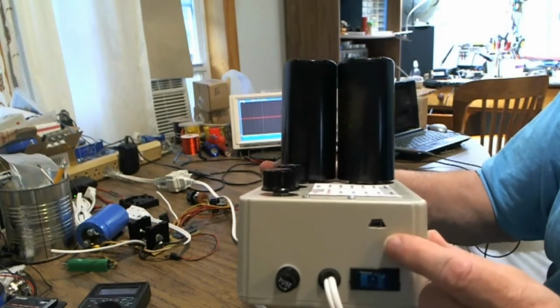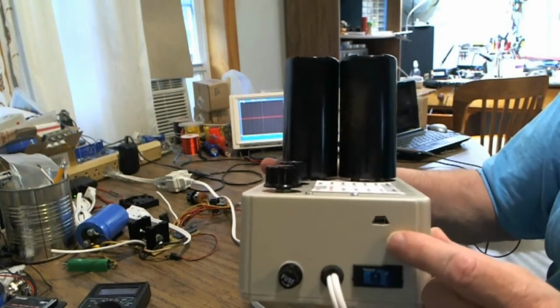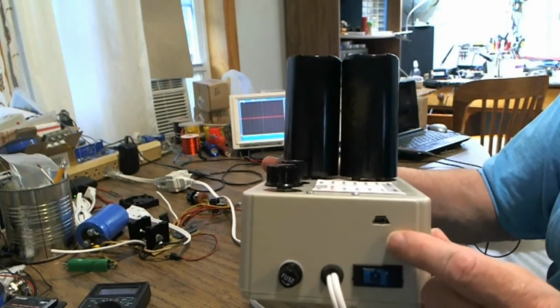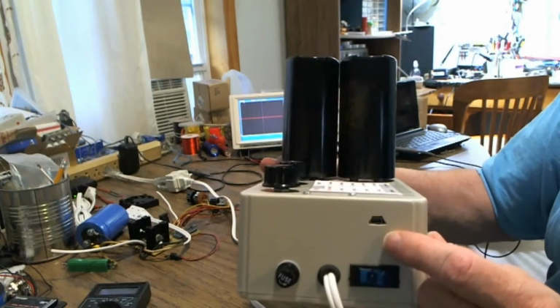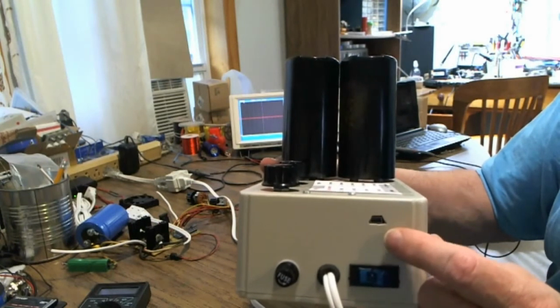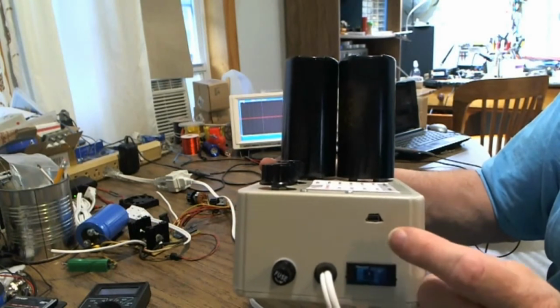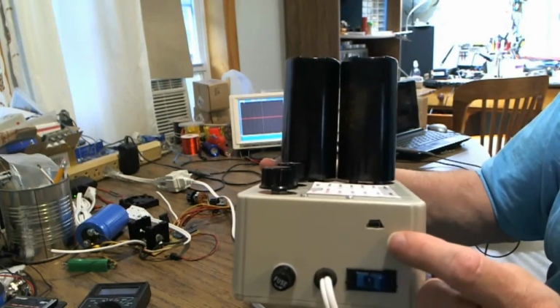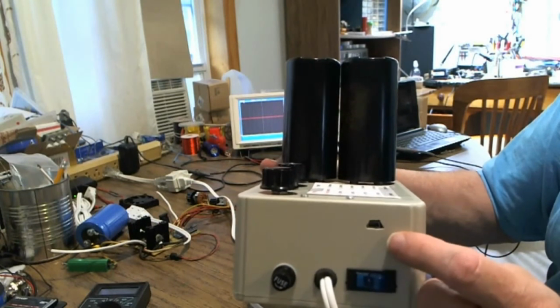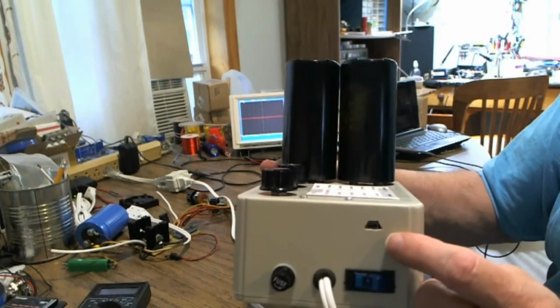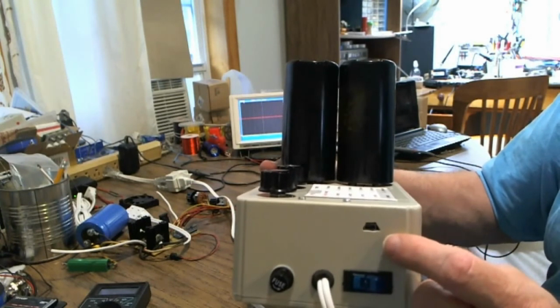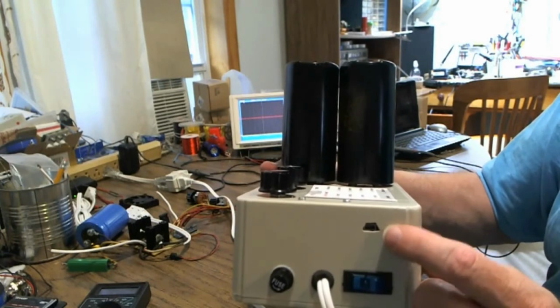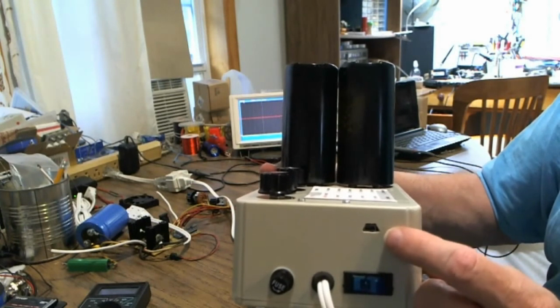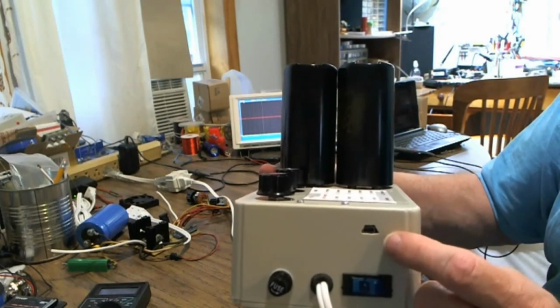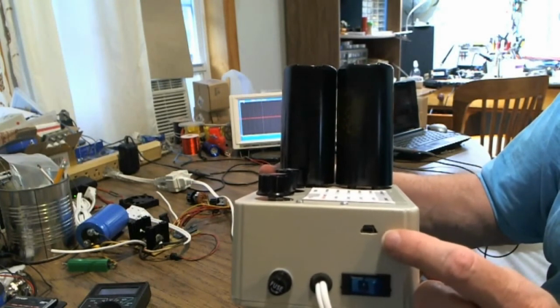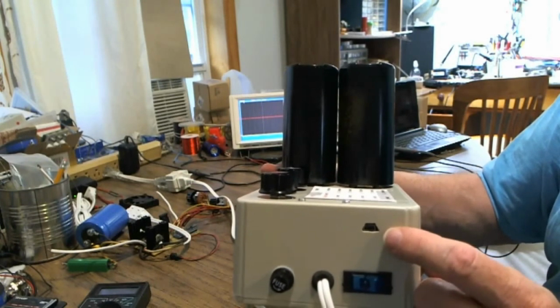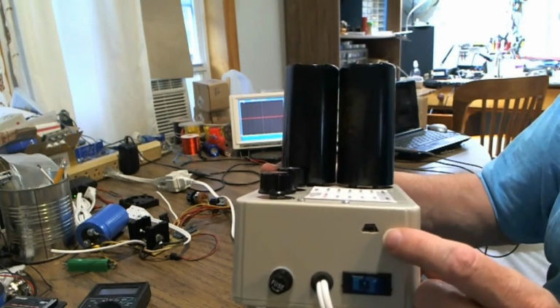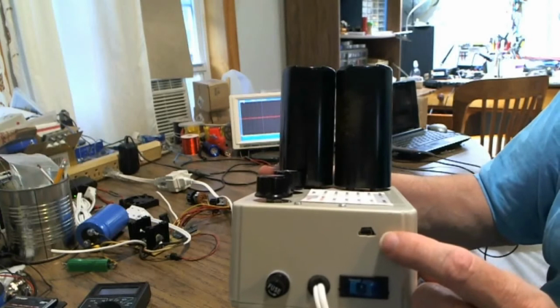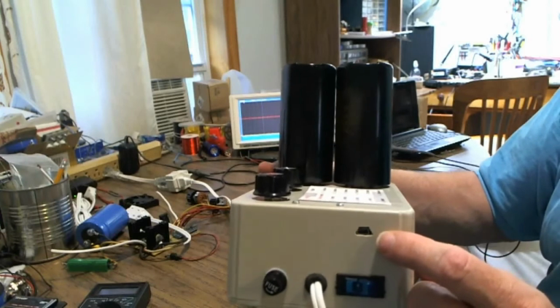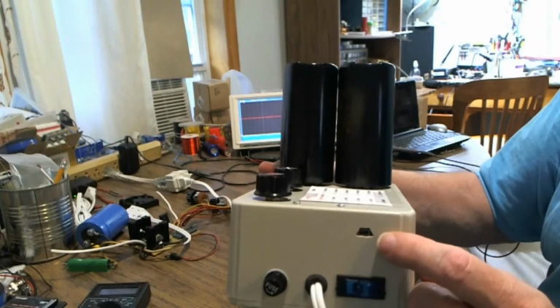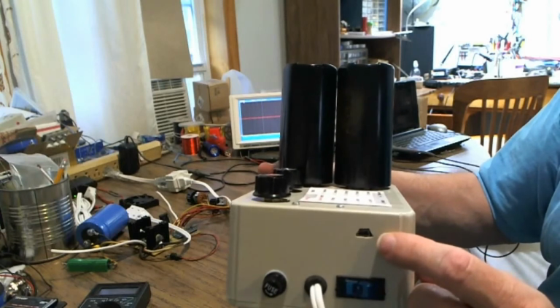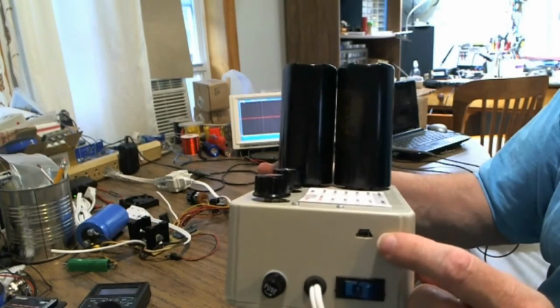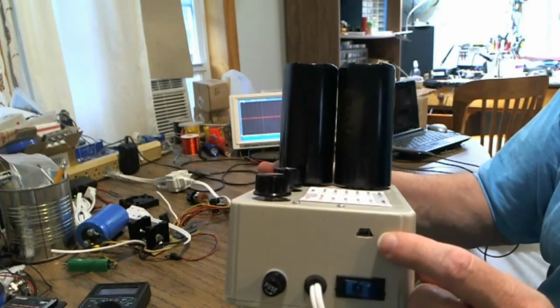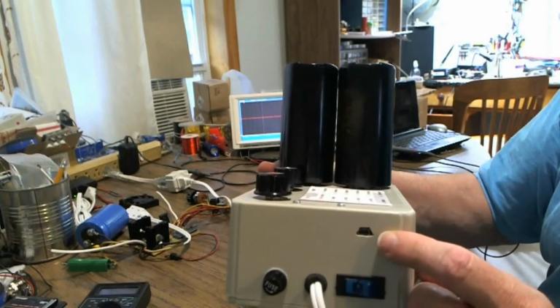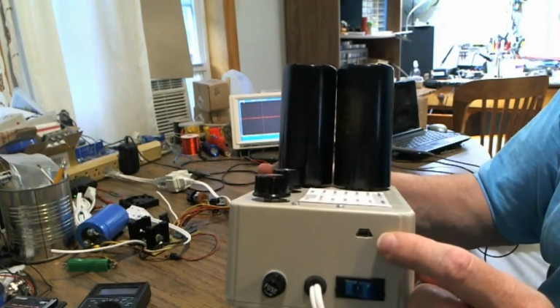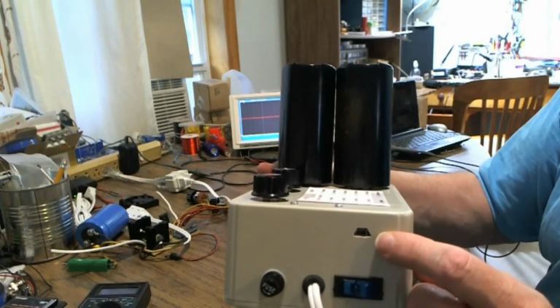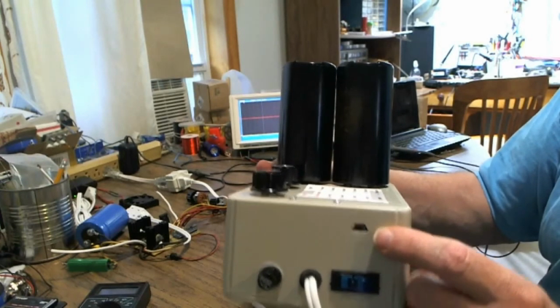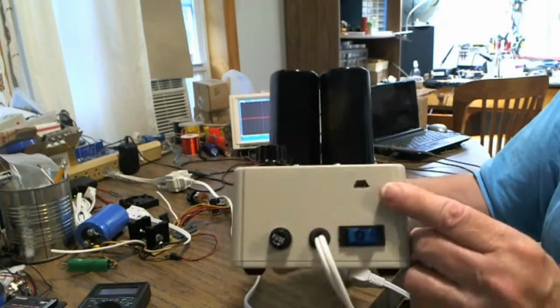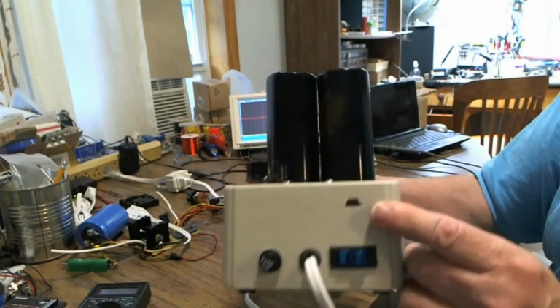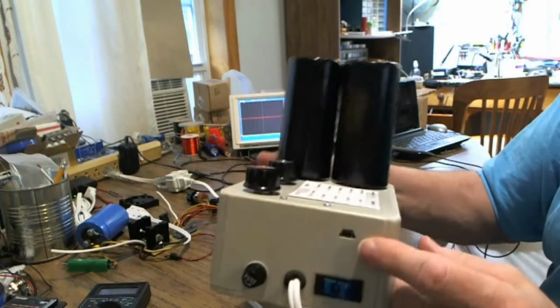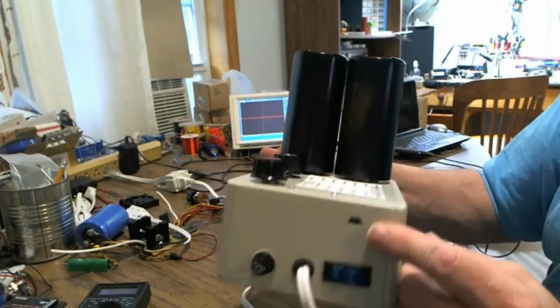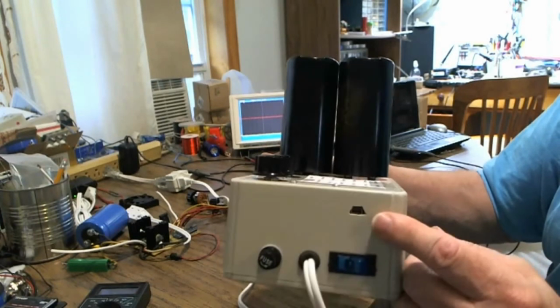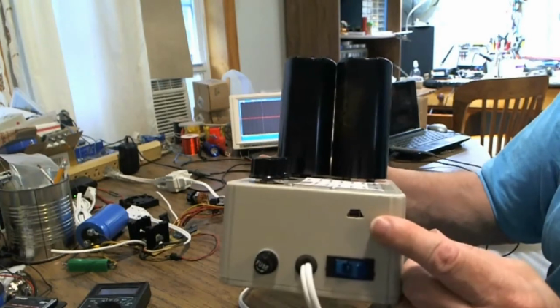It's for really geeky geeks. There are things you can do once you understand how this whole unit works, and I look forward to somebody making some really nifty mods.